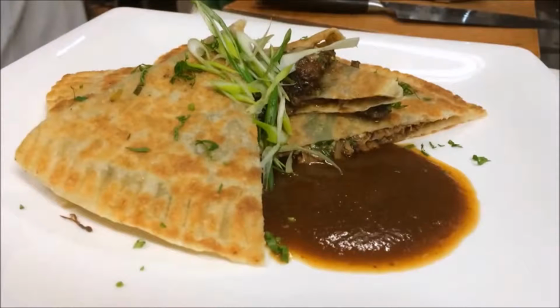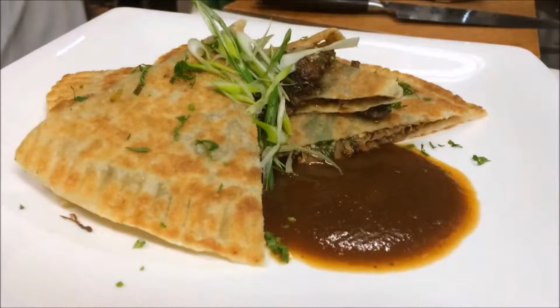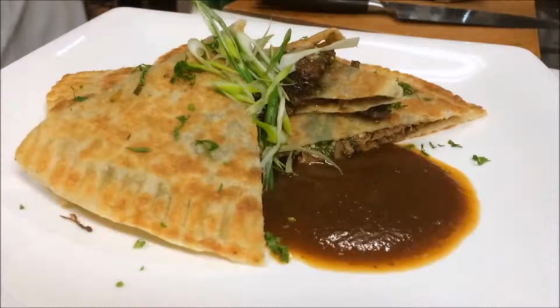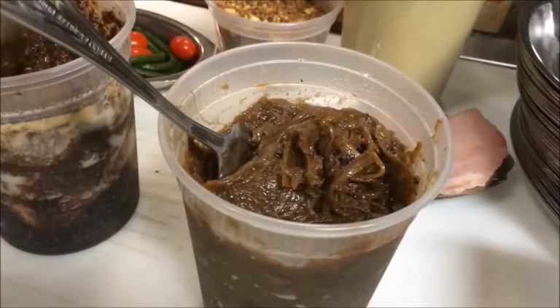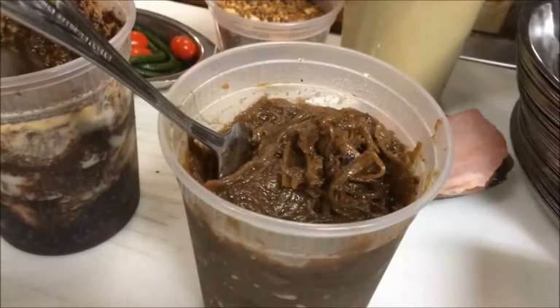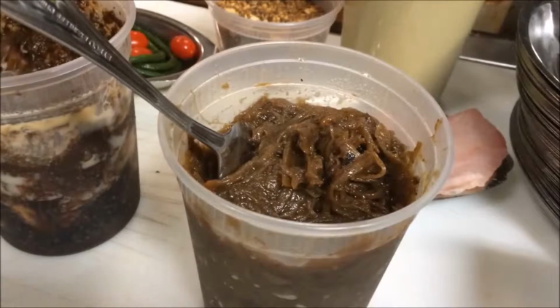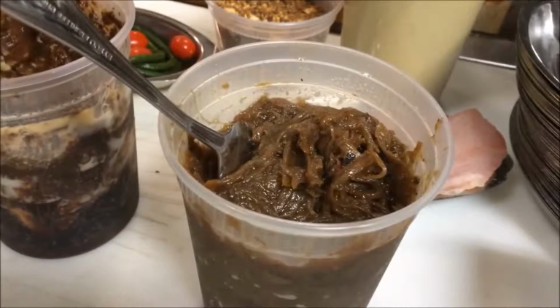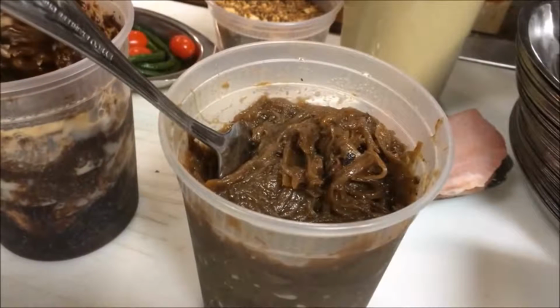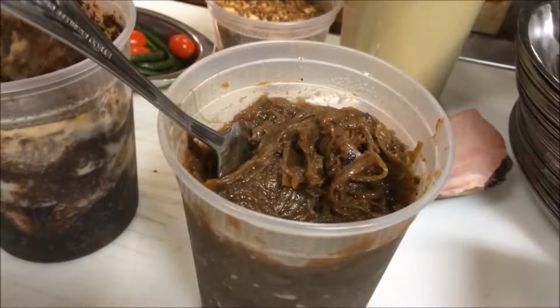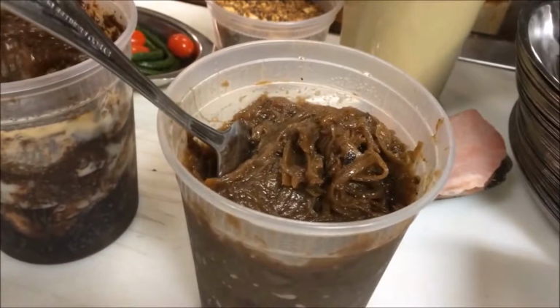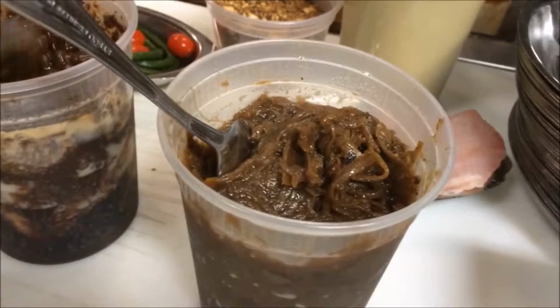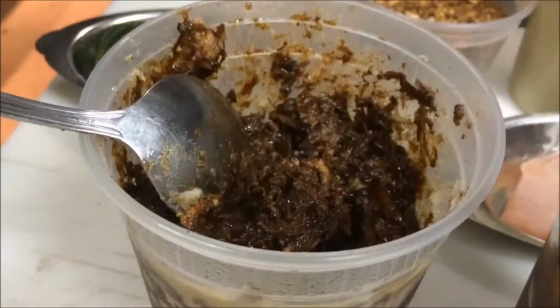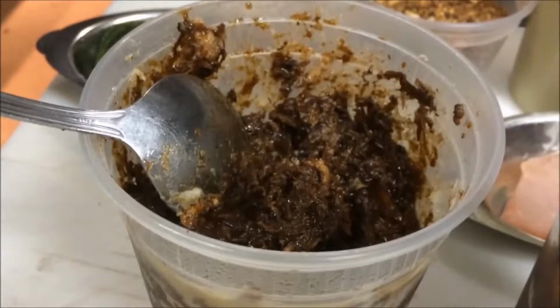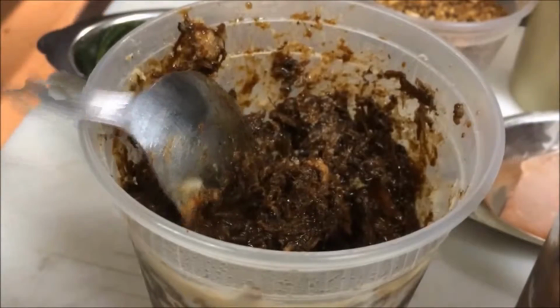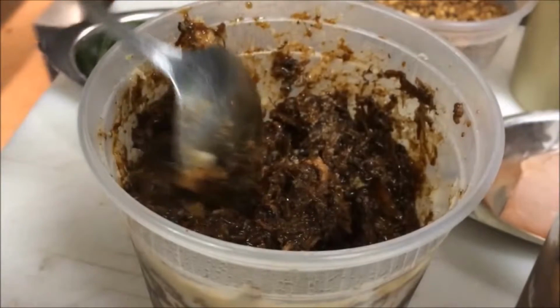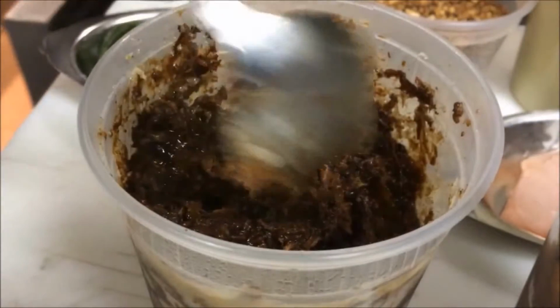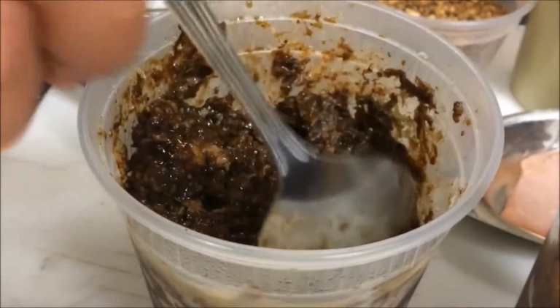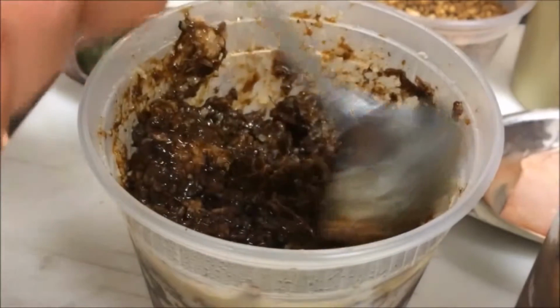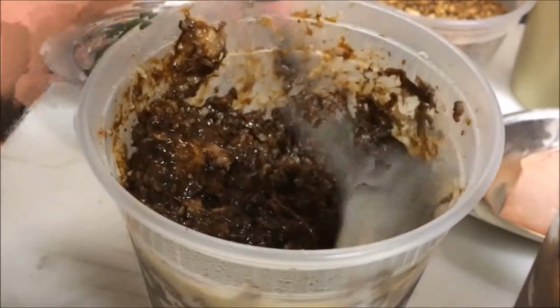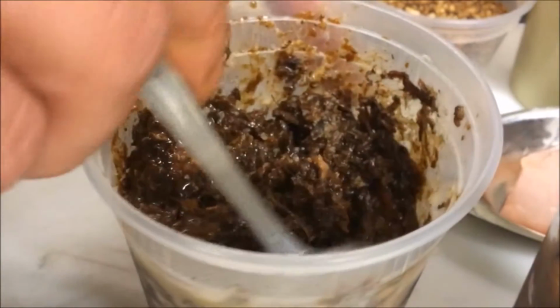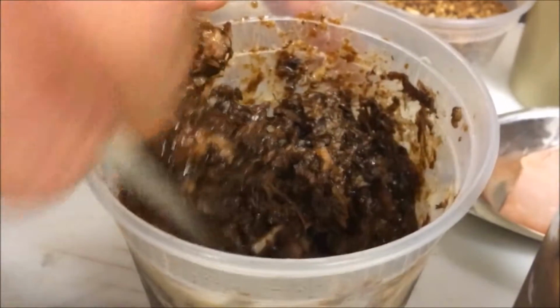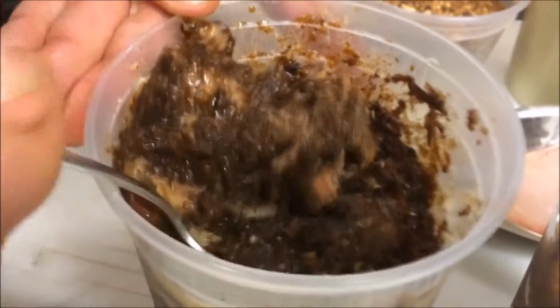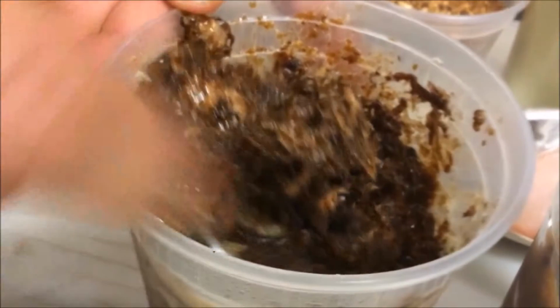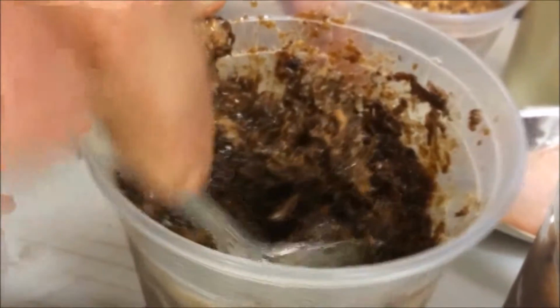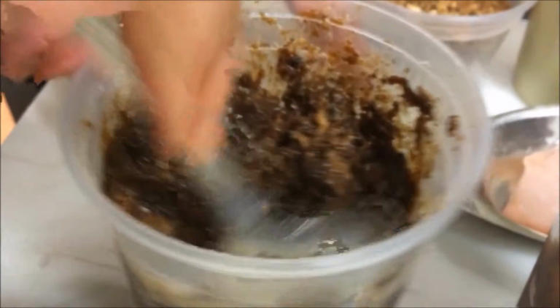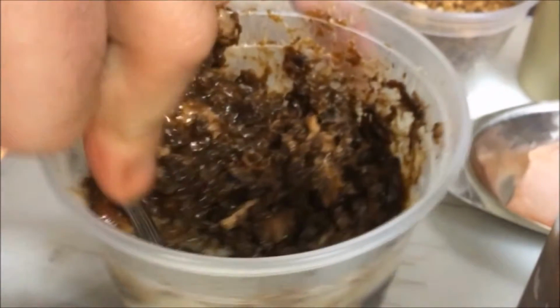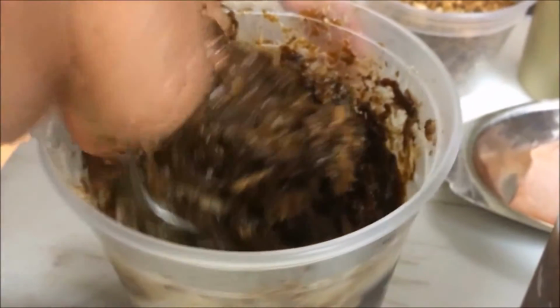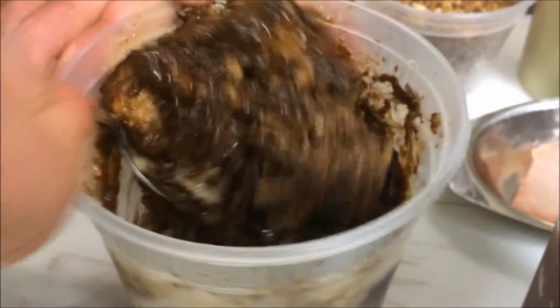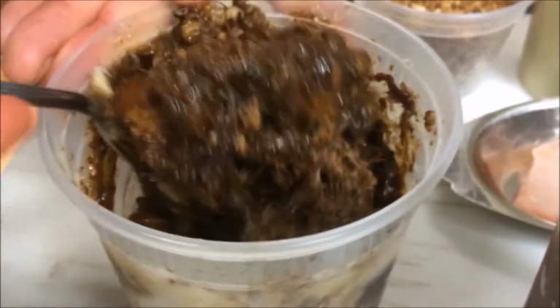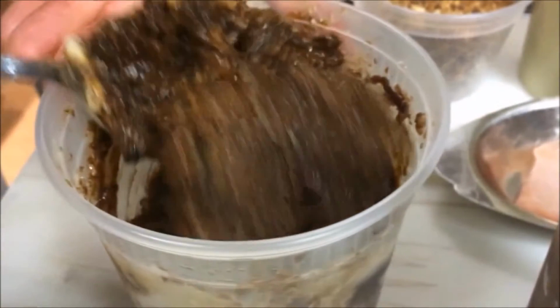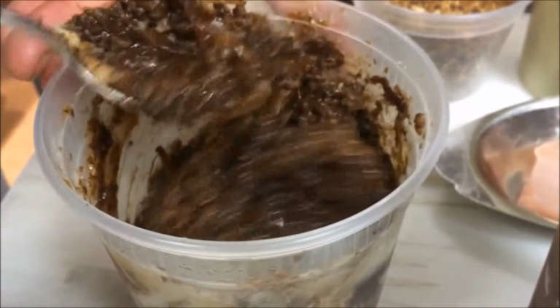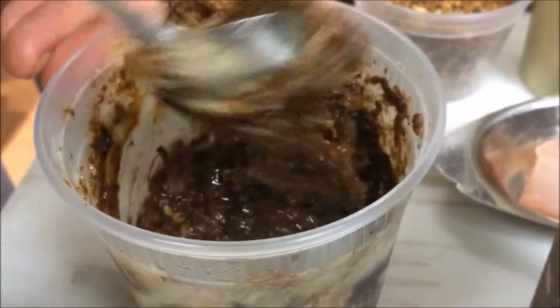Here we have the pepper roti, we have some caramelized onions, some soursop, jerk, and casarit pulled pork. We're basically going to stuff our roti with those two ingredients and some cilantro.